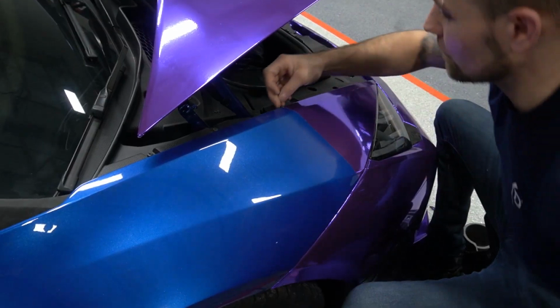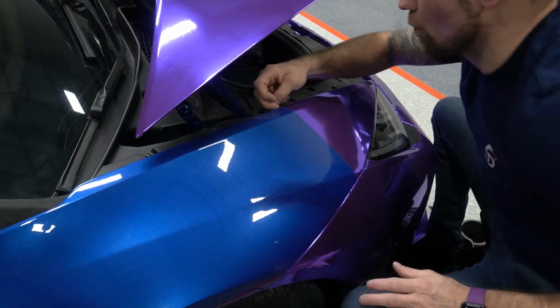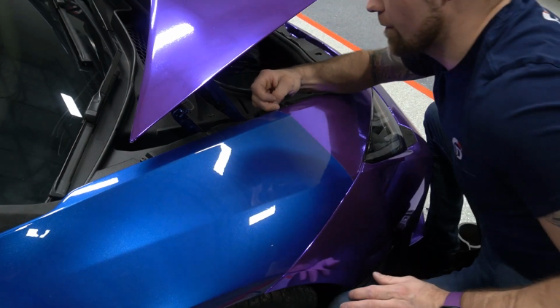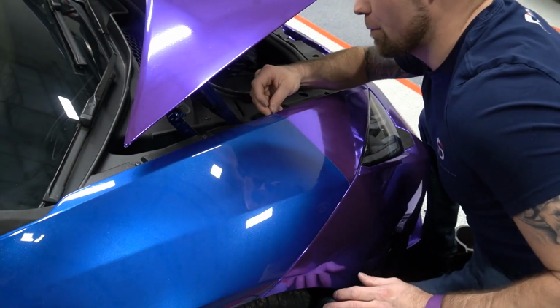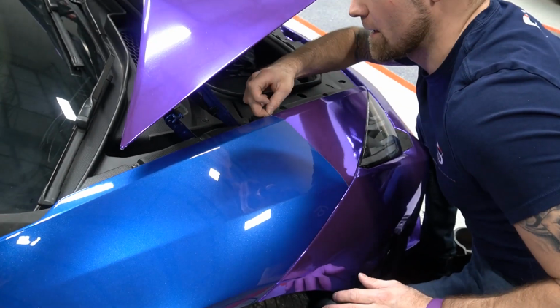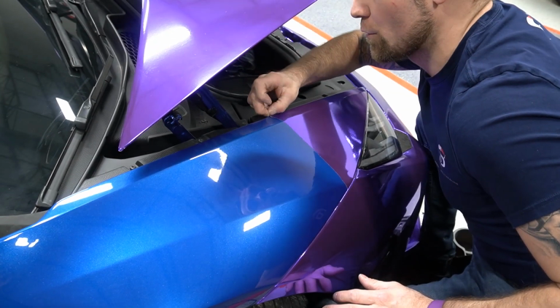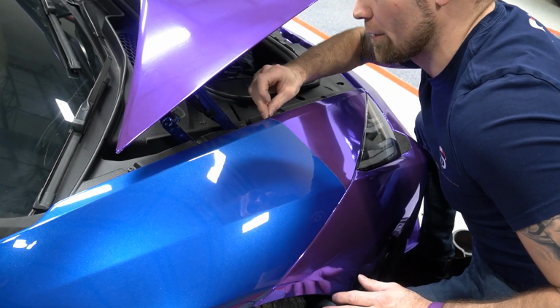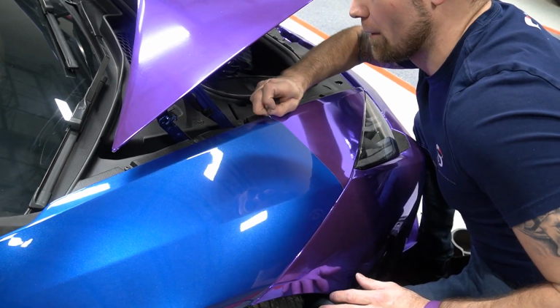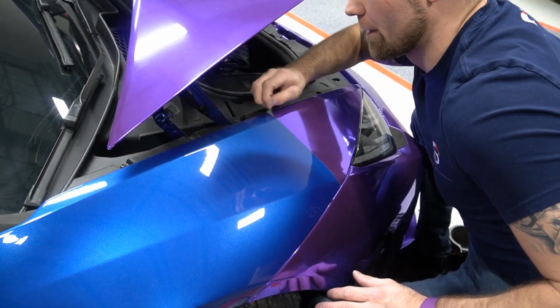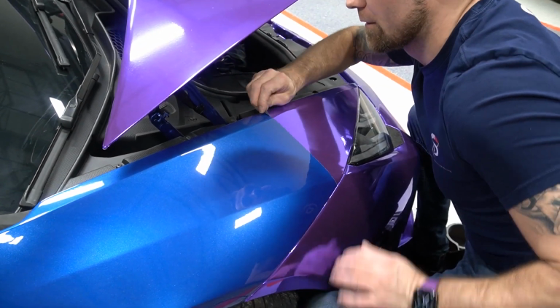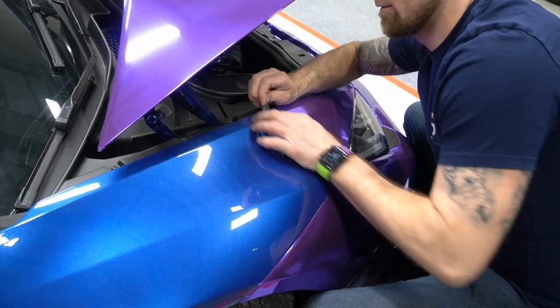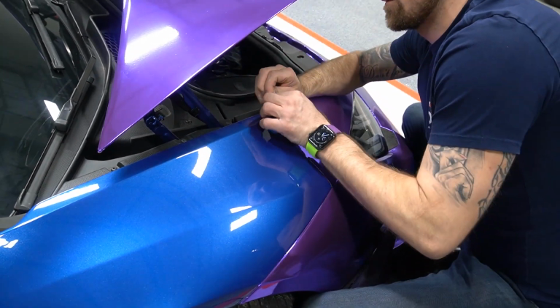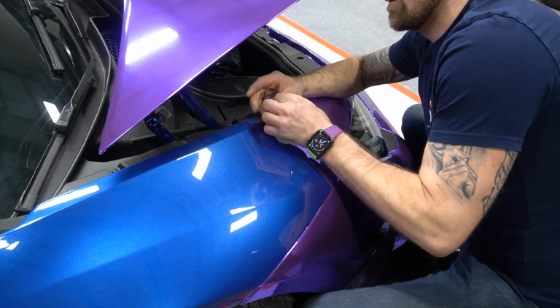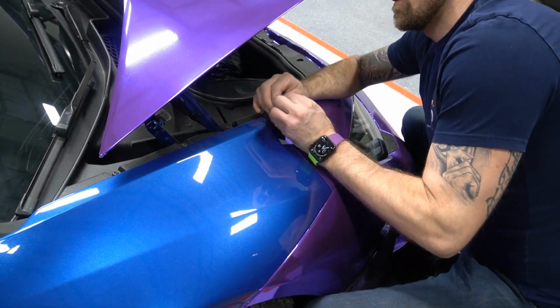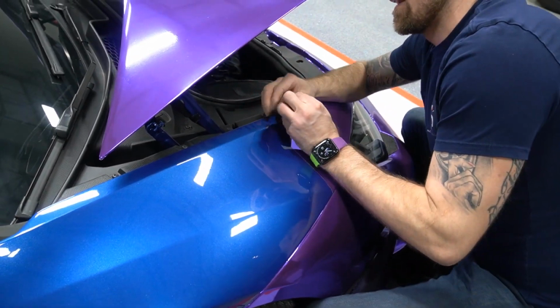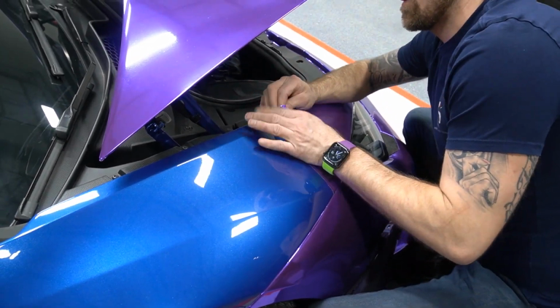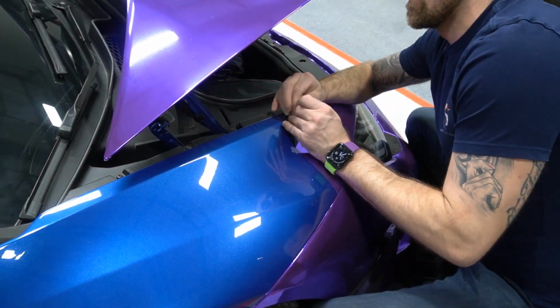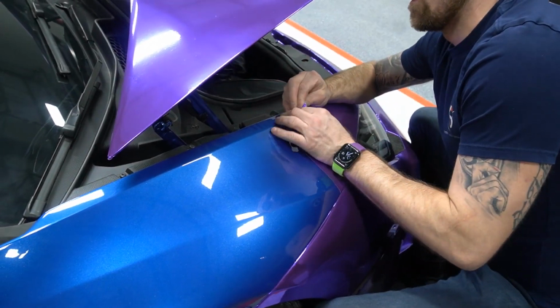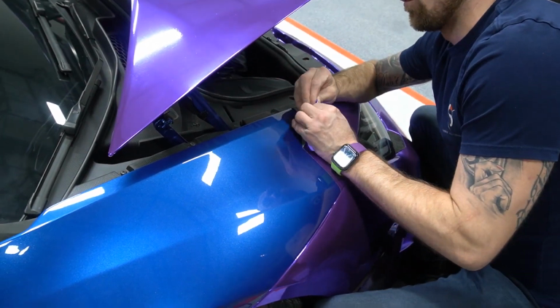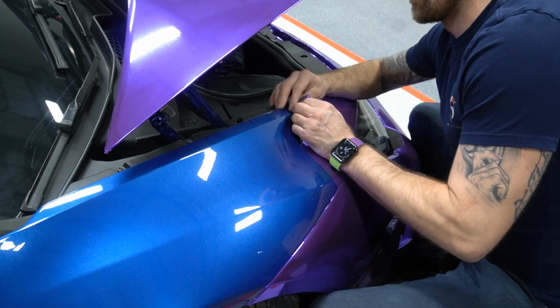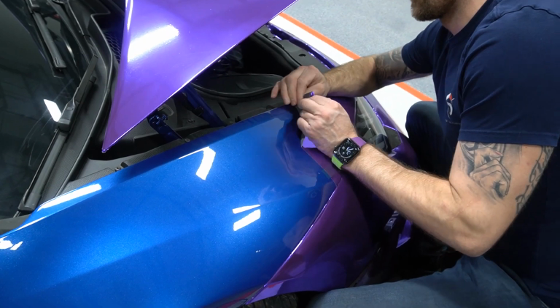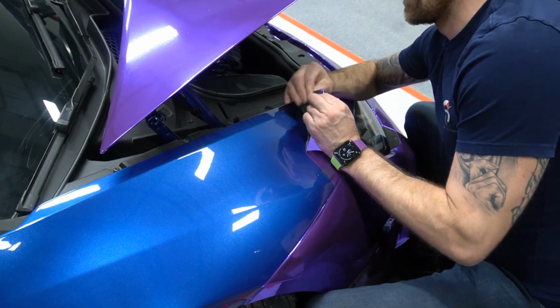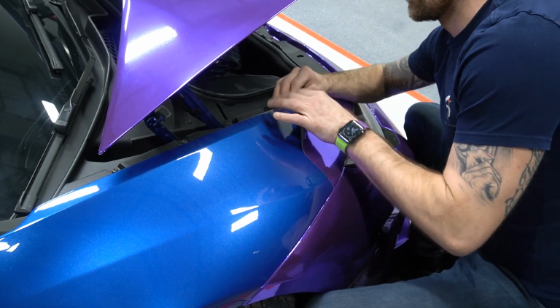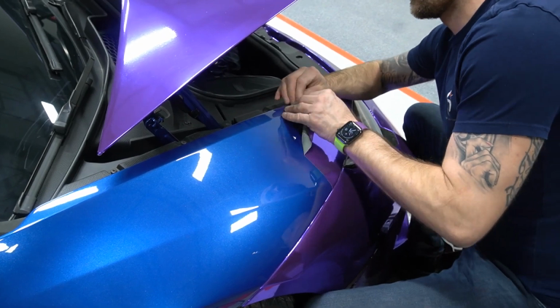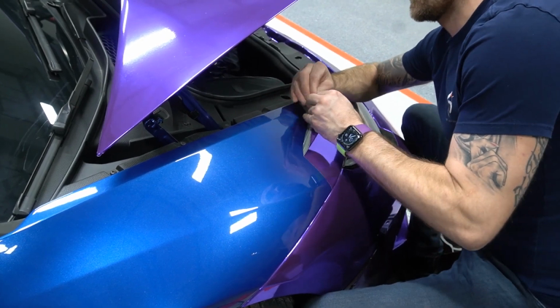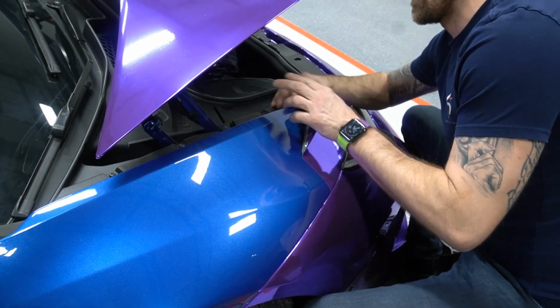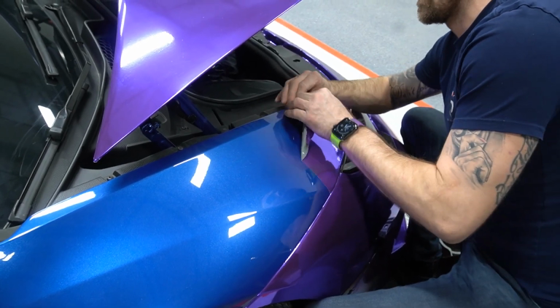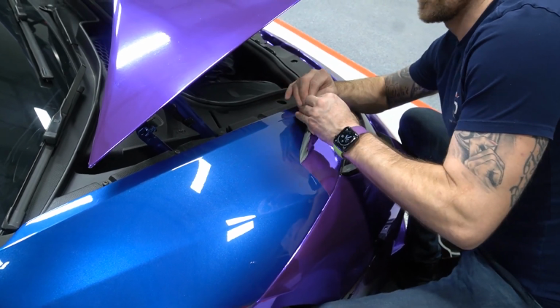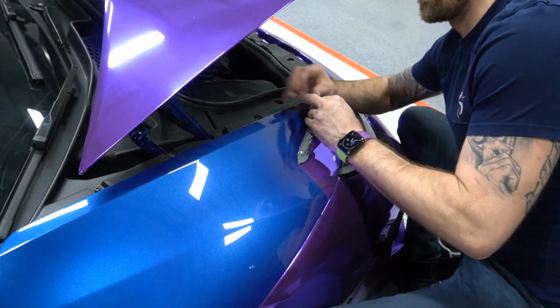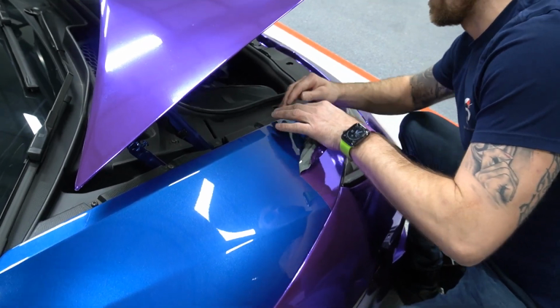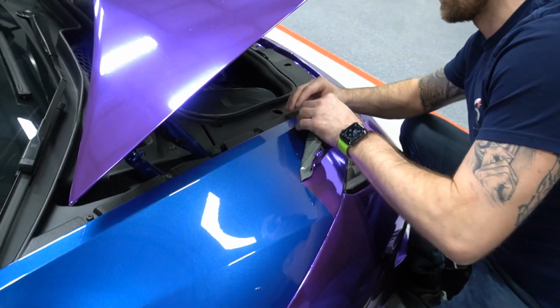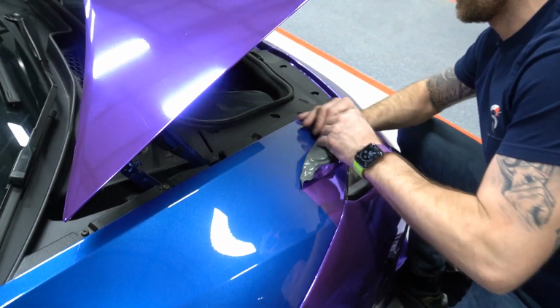I didn't remove the front bumper, but I did remove the rear bumper. That's because of where the diffuser's placed — I wanted to make sure I didn't get it tucked in there.